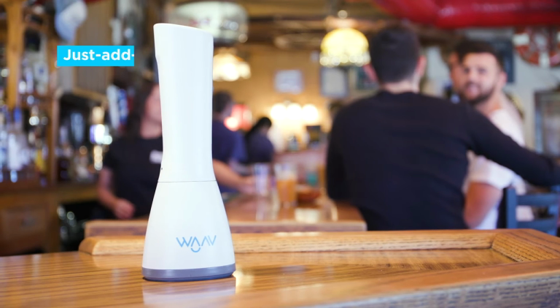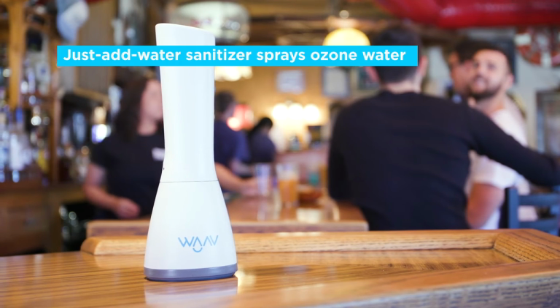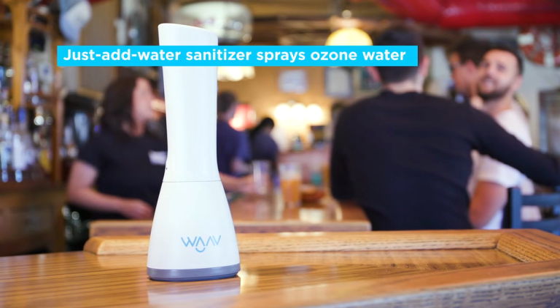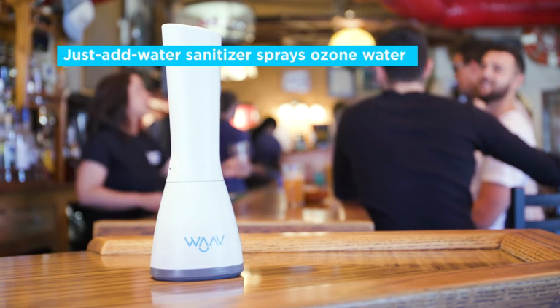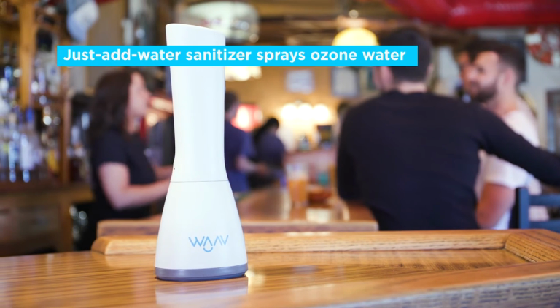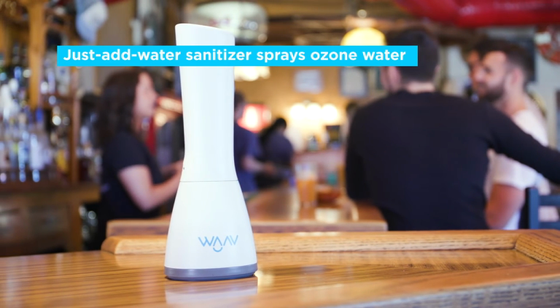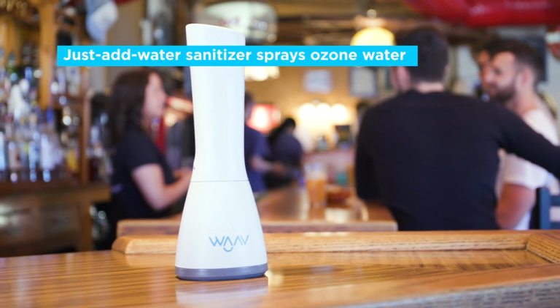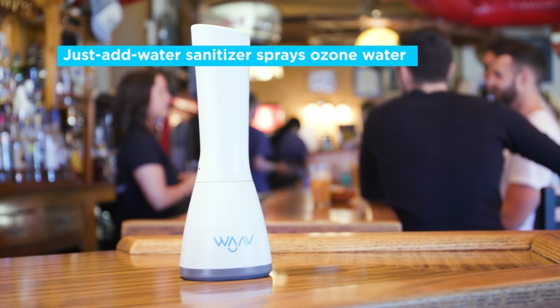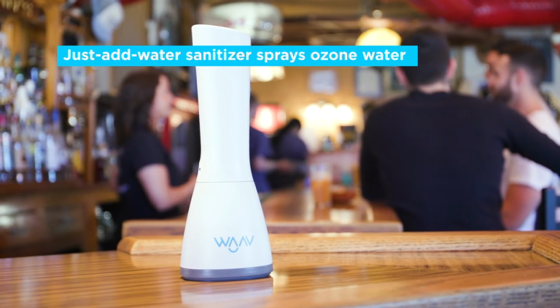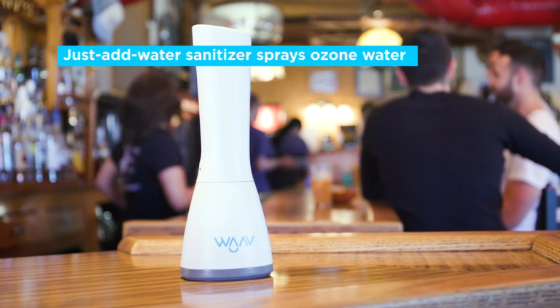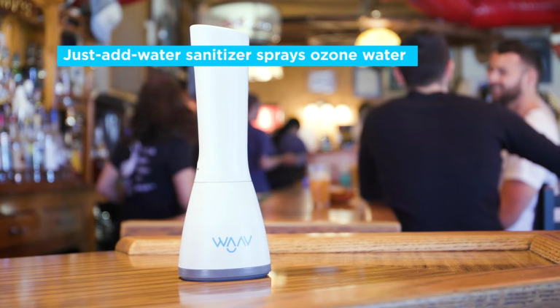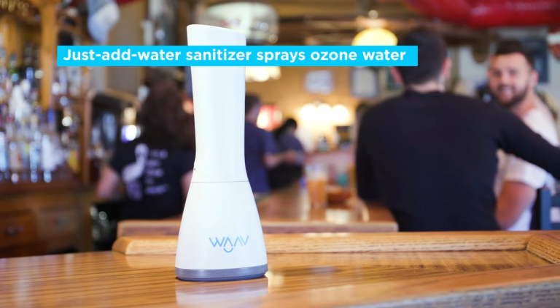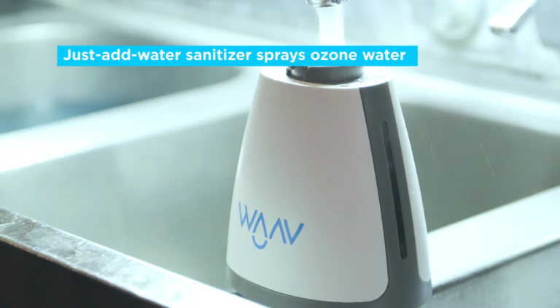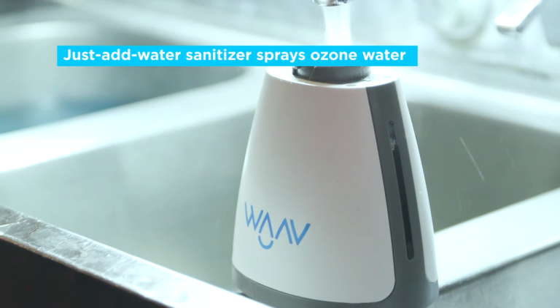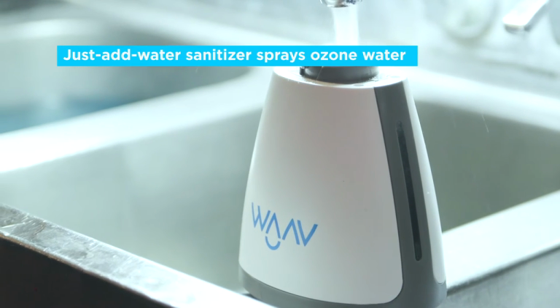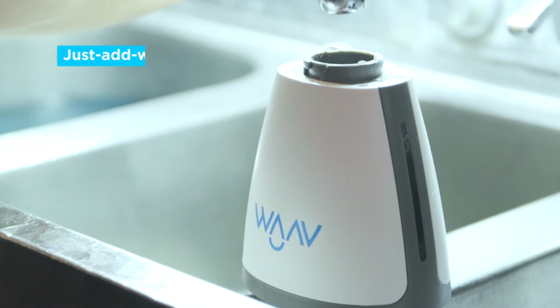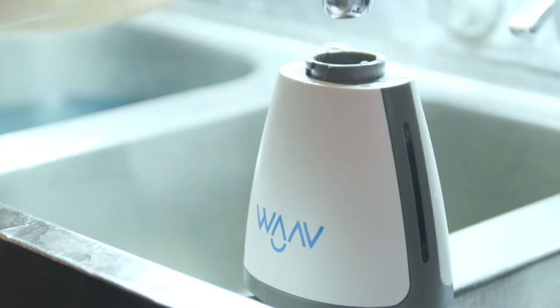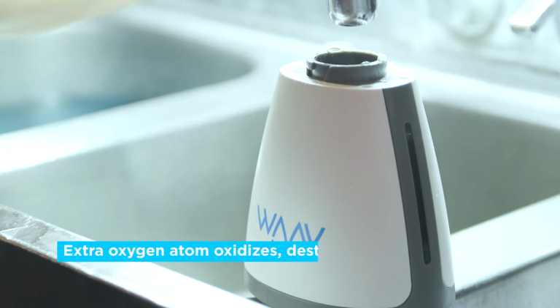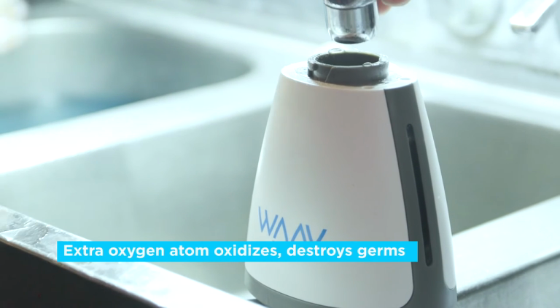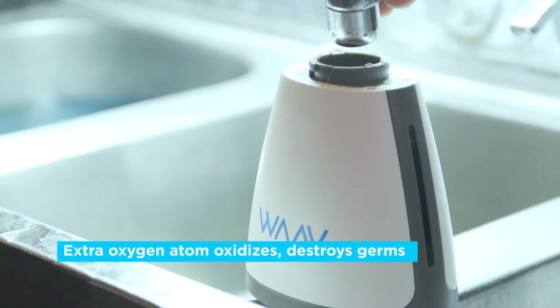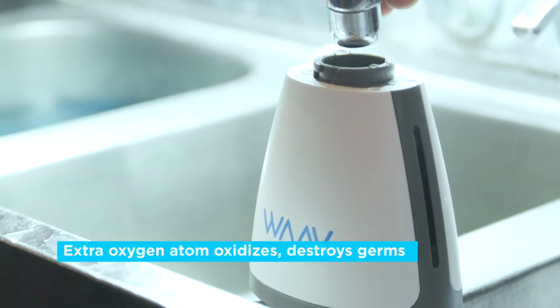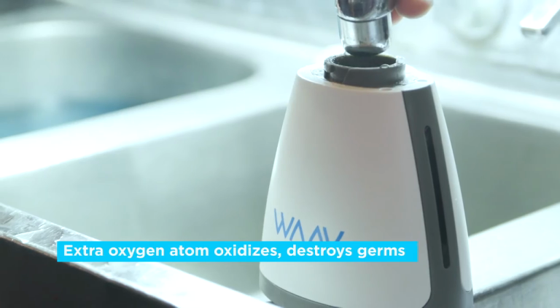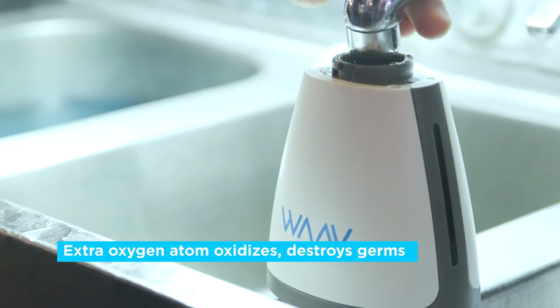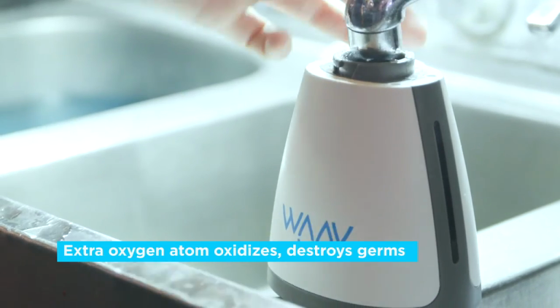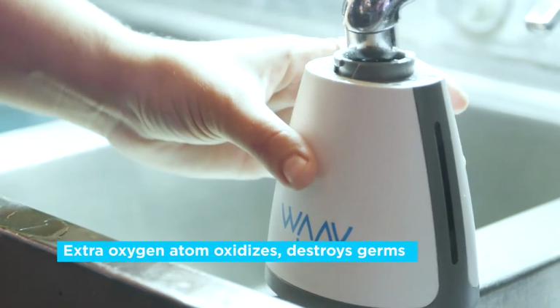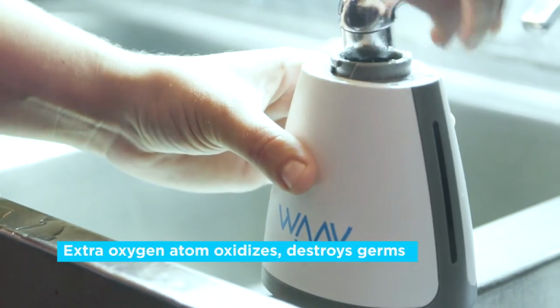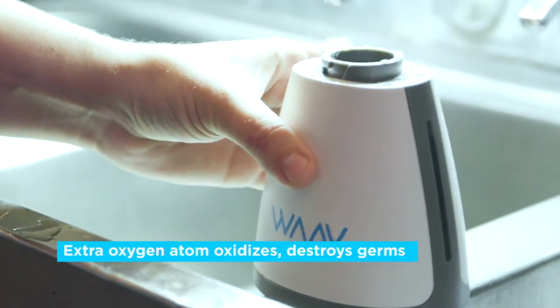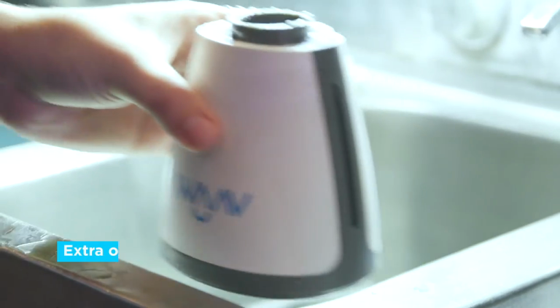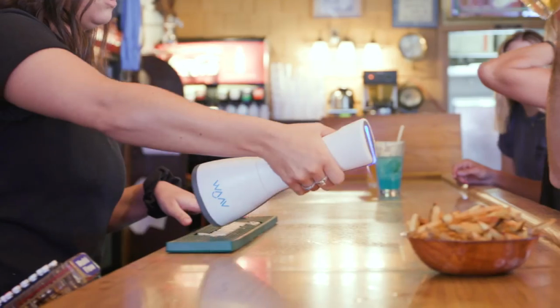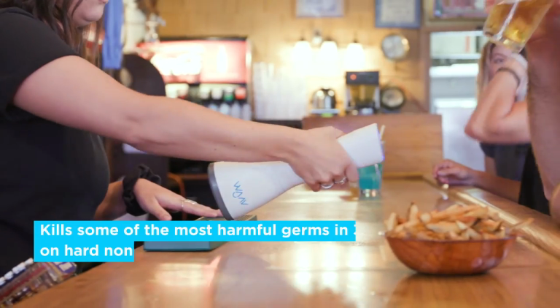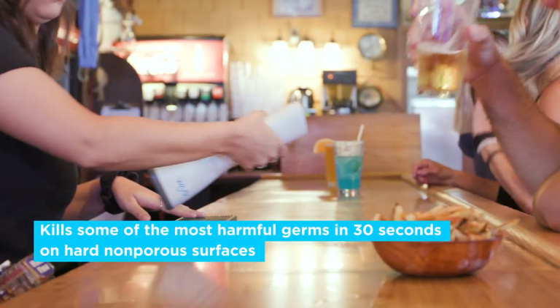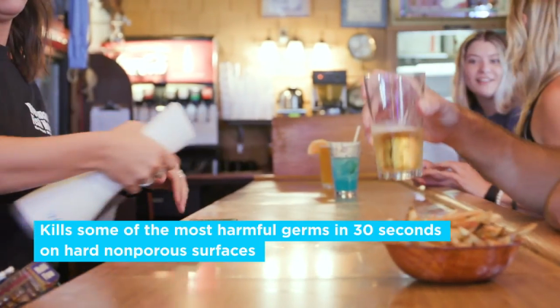Meet Wave — the Just Add Water Sanitizing Sprayer. Add tap water to your bottle and create Ozone Water, a powerful cleaner strong enough for surfaces but safe near customers and their food. Wave cleans in 30 seconds, making it perfect for peak hours.